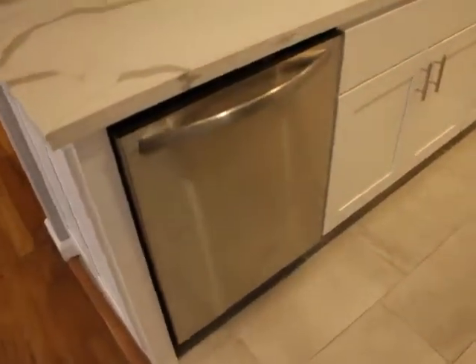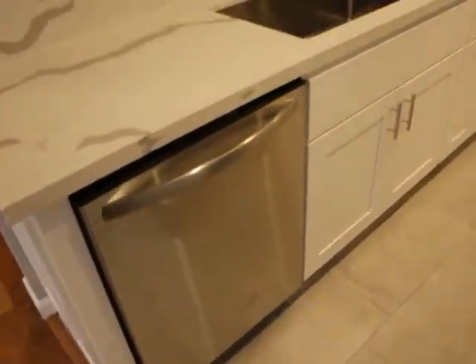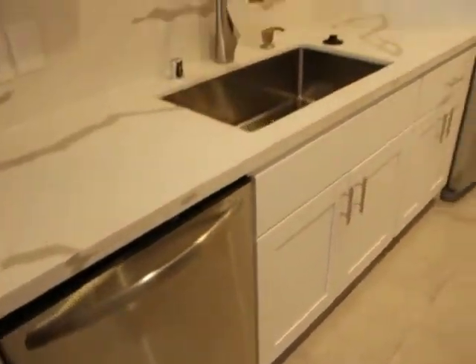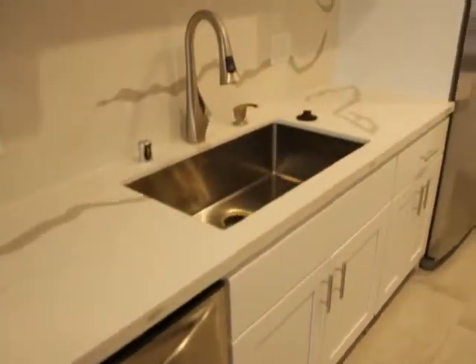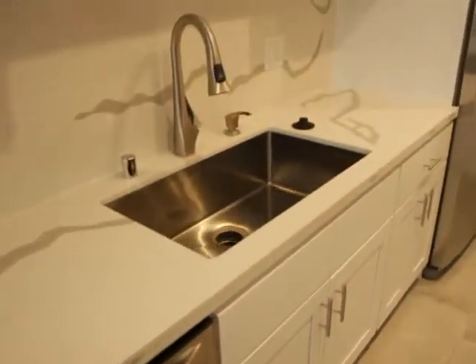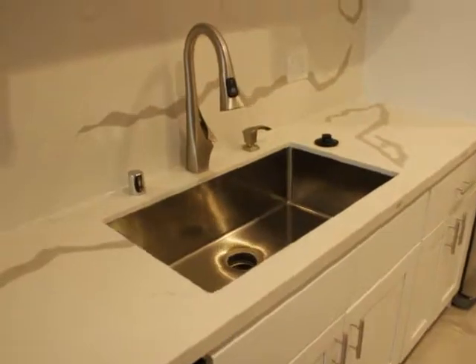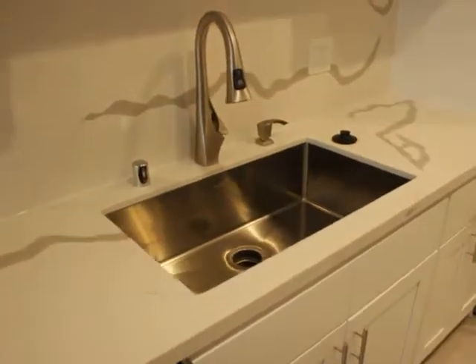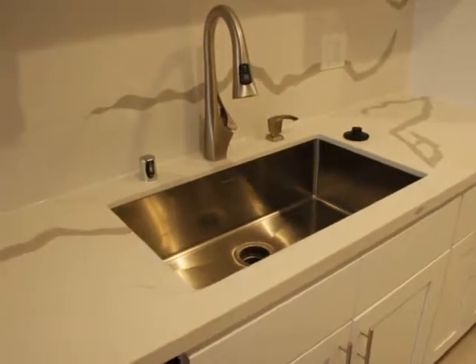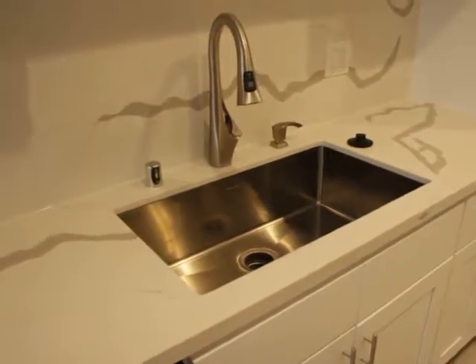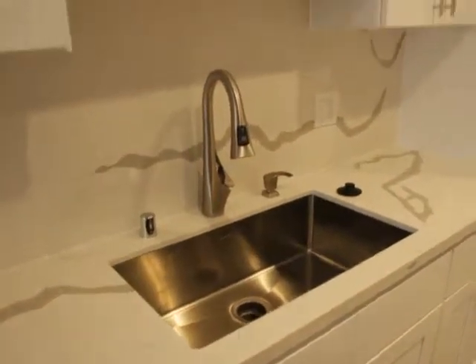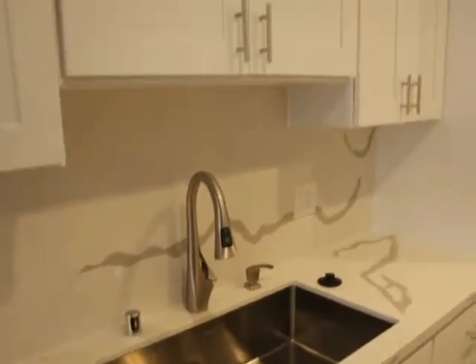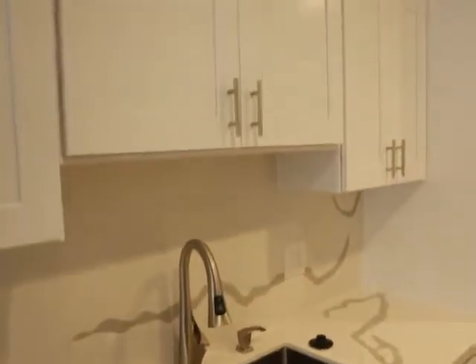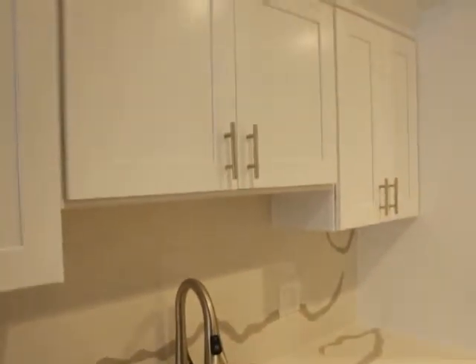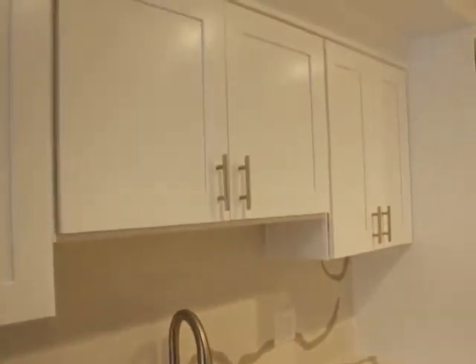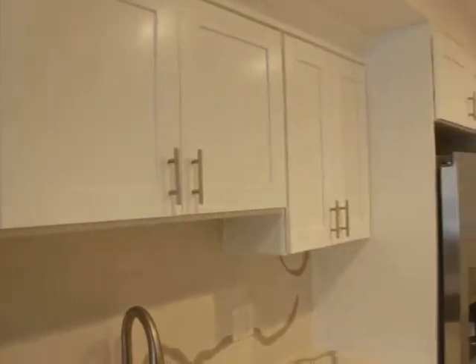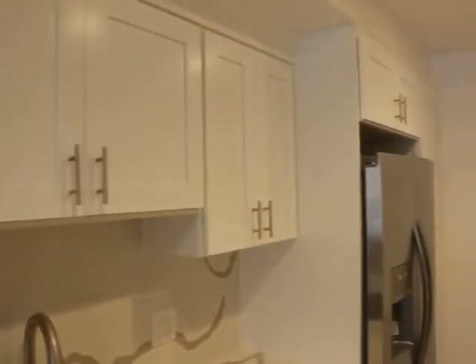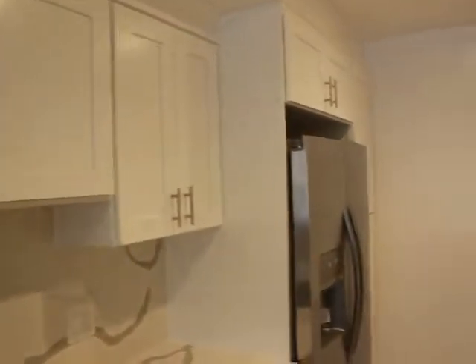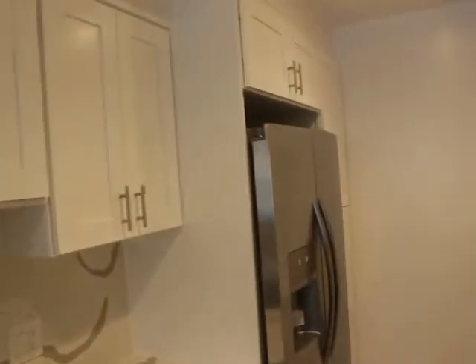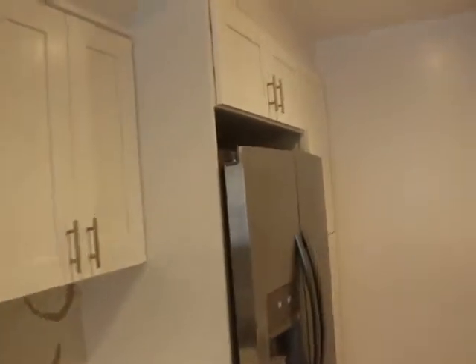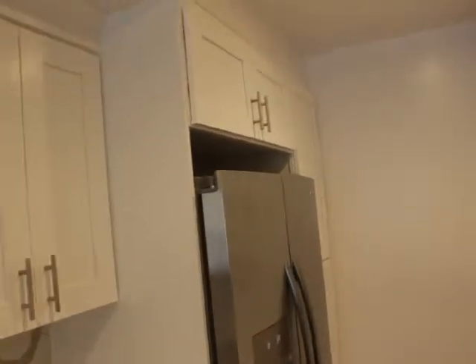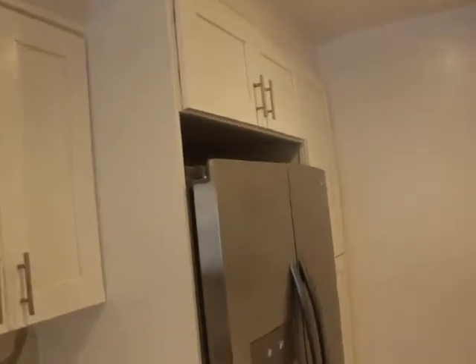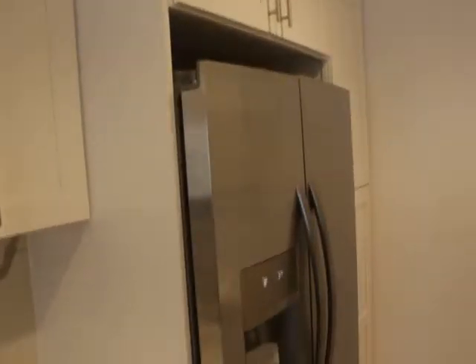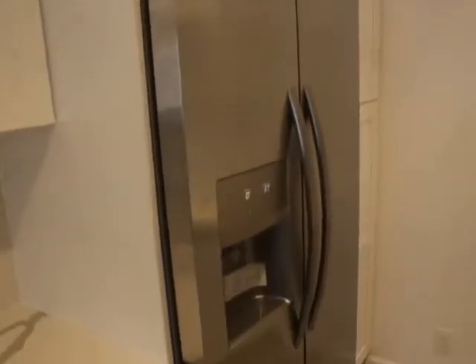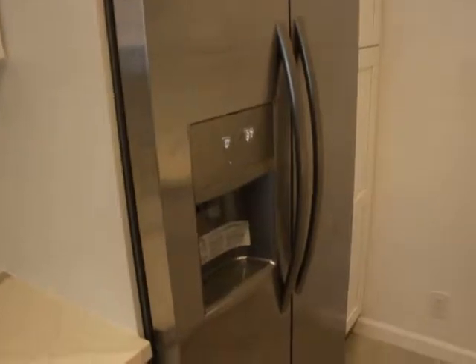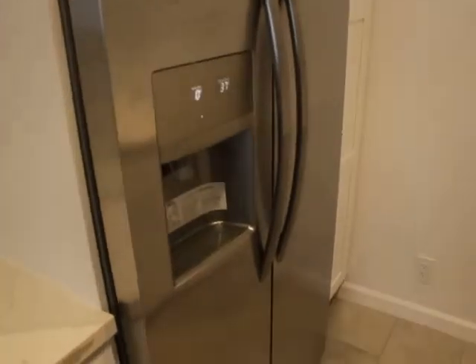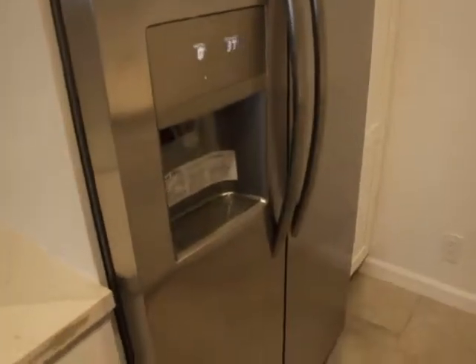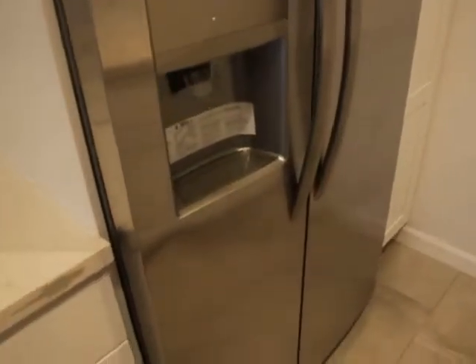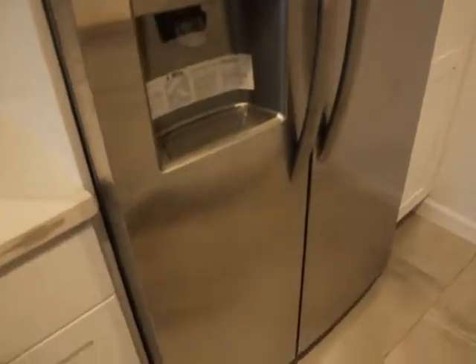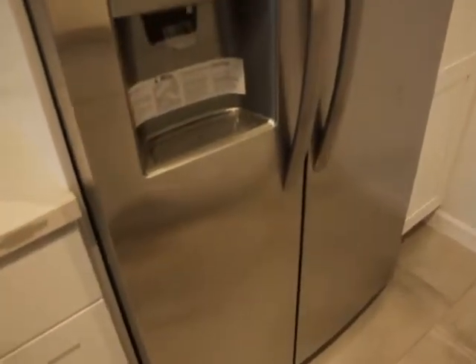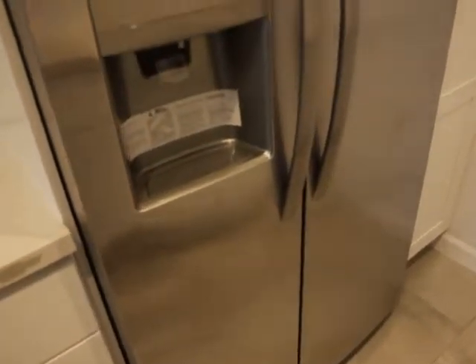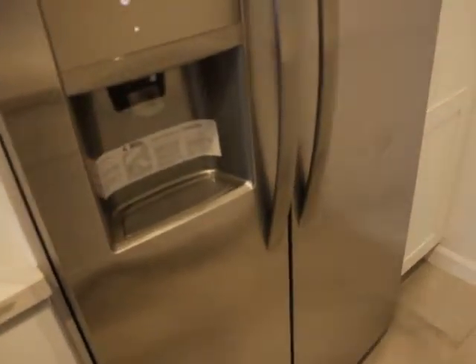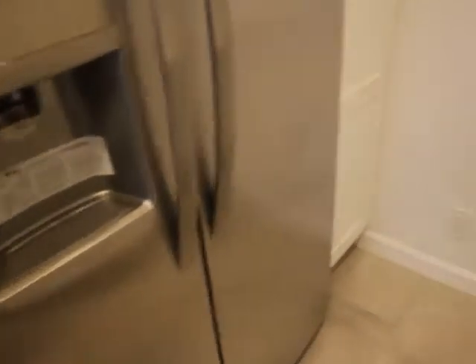Dishwasher, stove, beautiful countertops, tons of cabinet space, fridge, freezer.